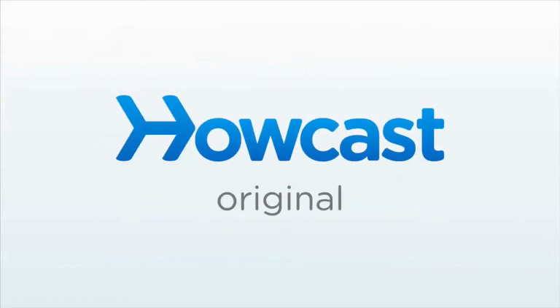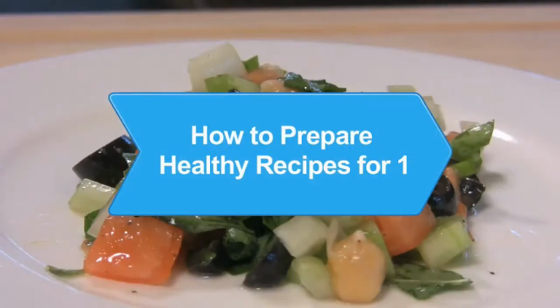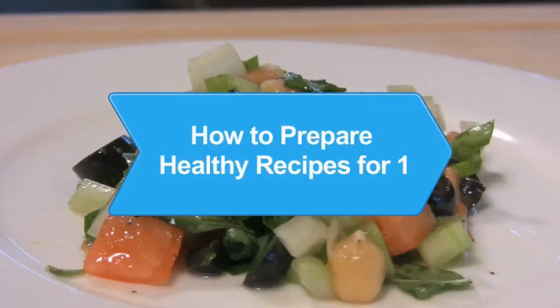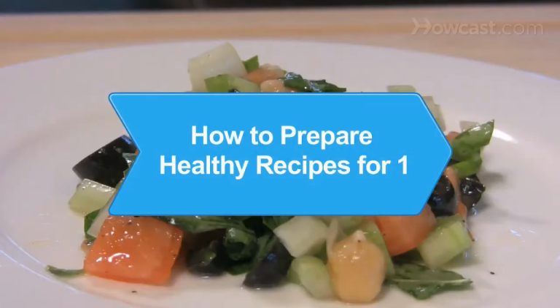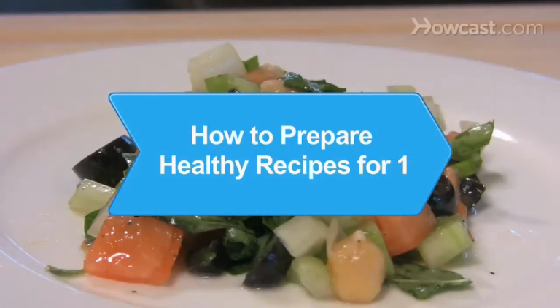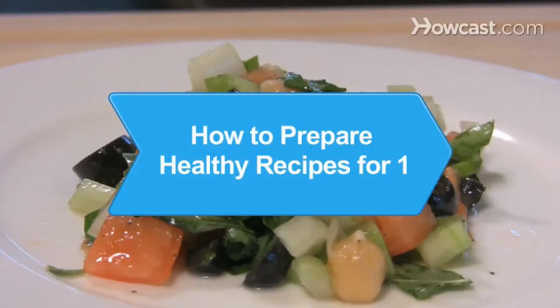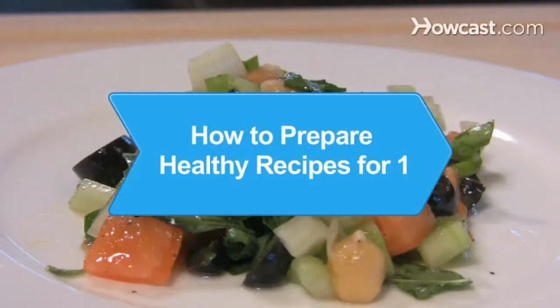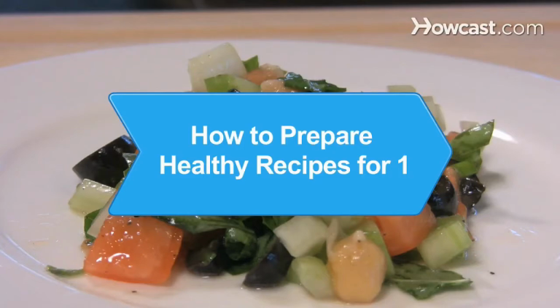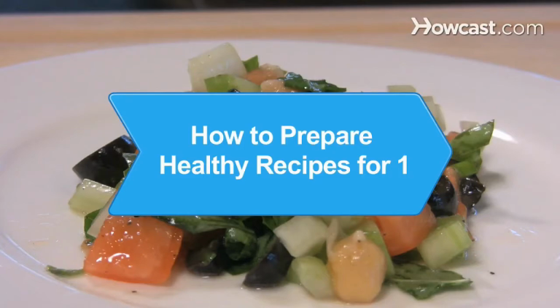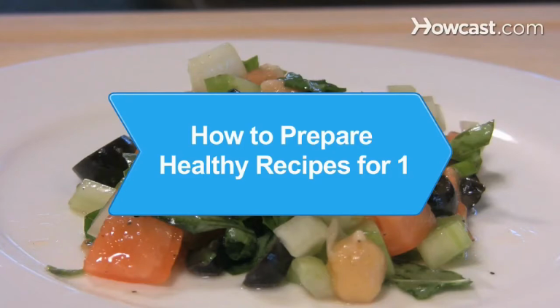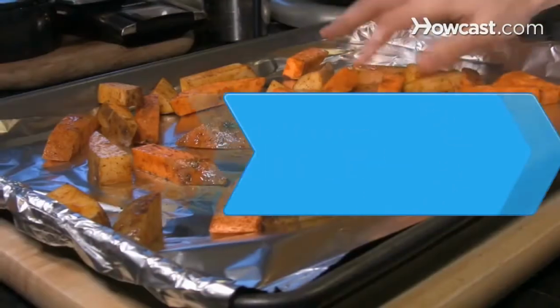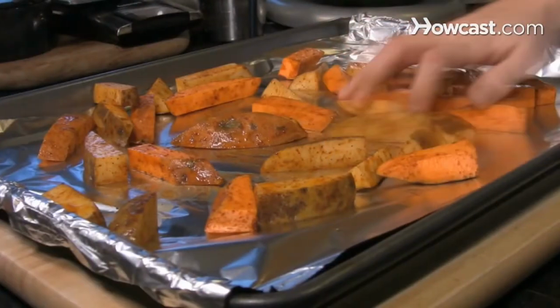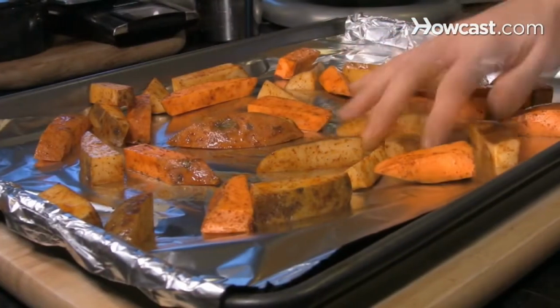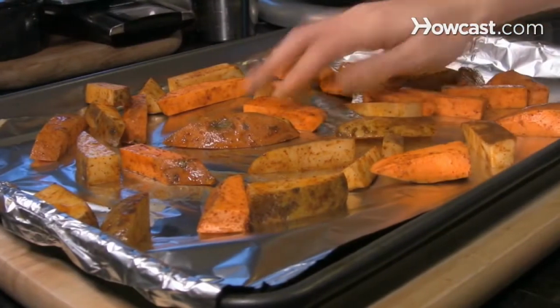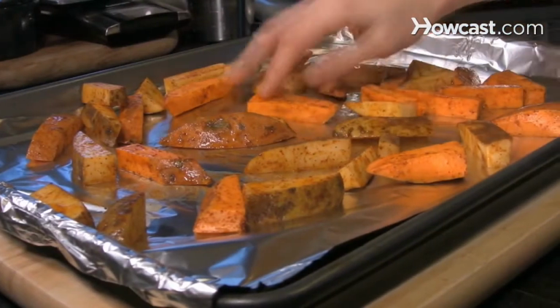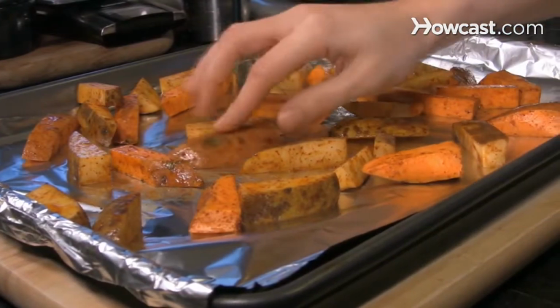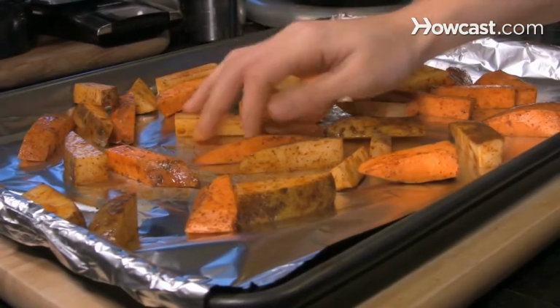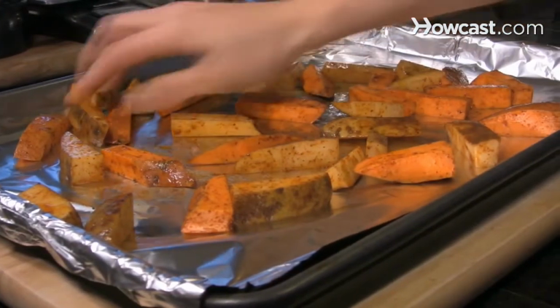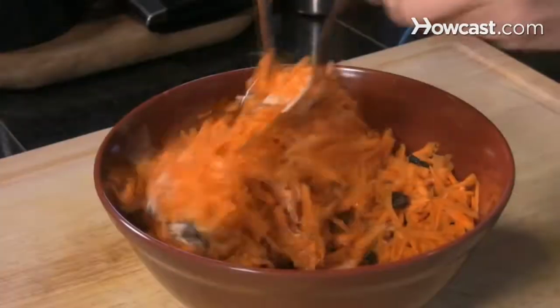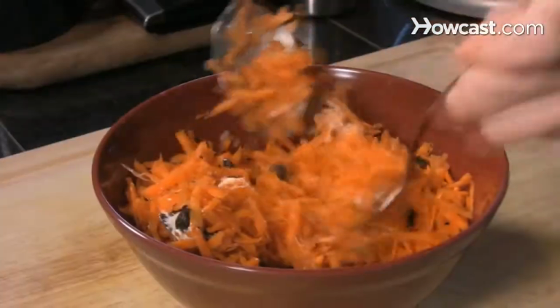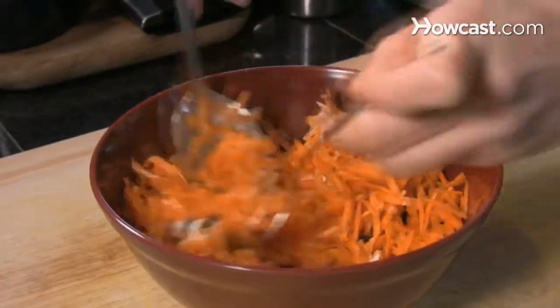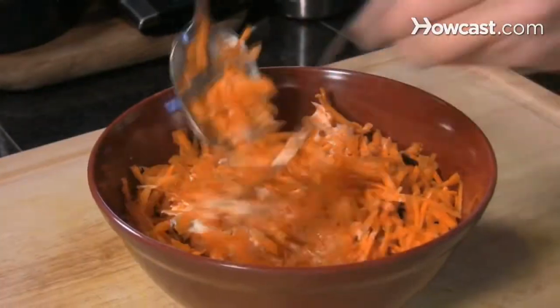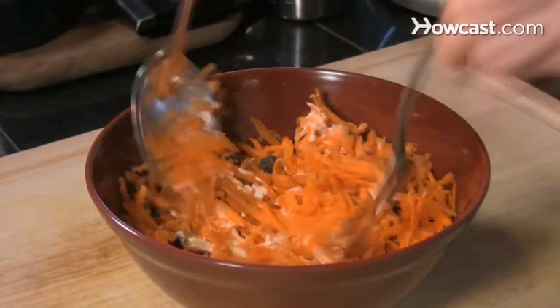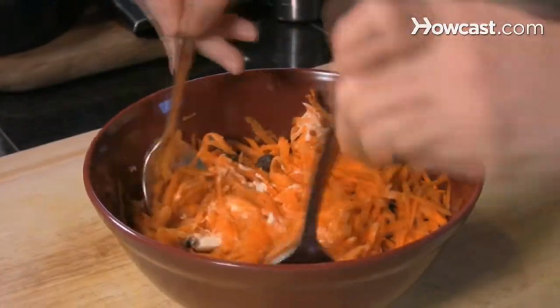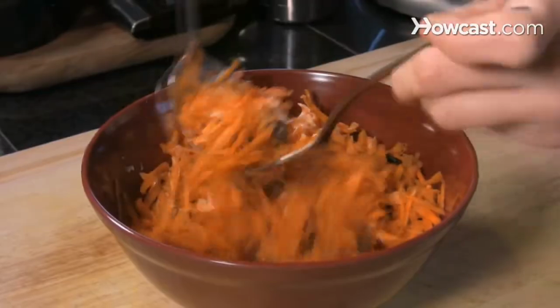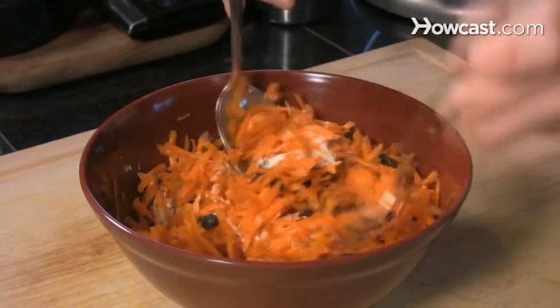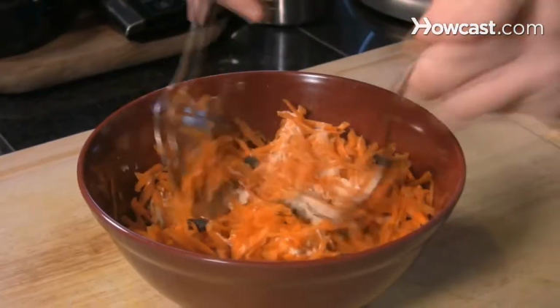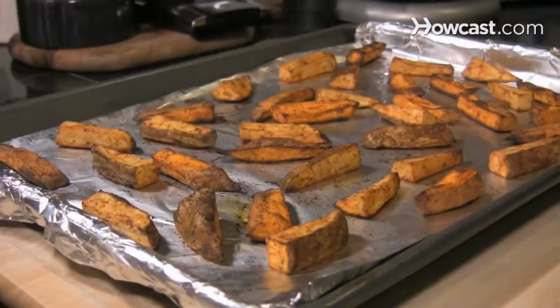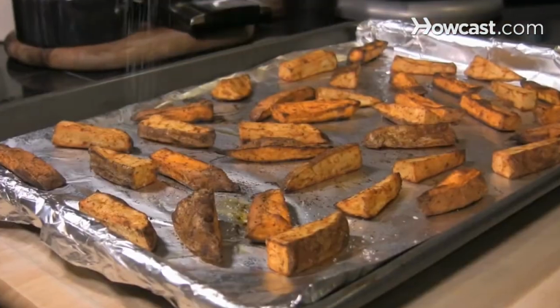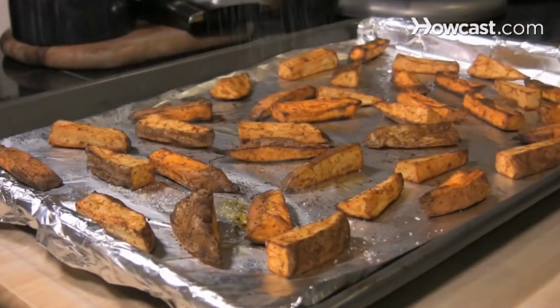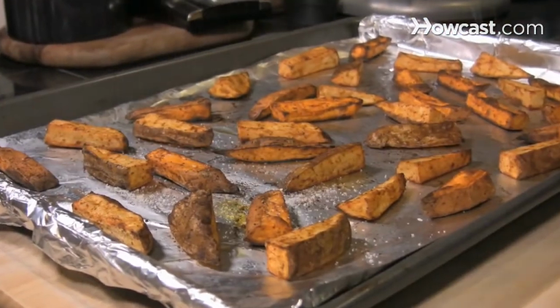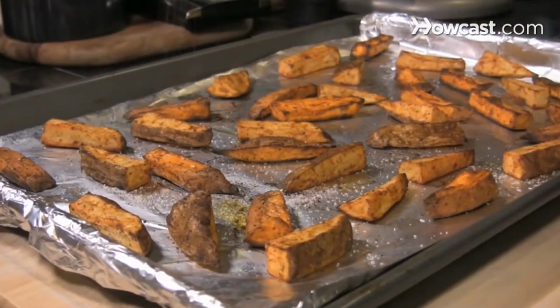How to Prepare Healthy Recipes for One. Preparing something healthy for just yourself to eat can sometimes be tedious and difficult, if you don't have the right recipes.